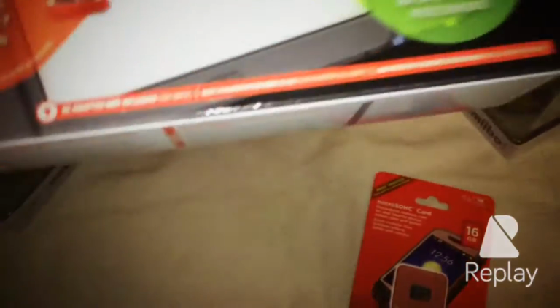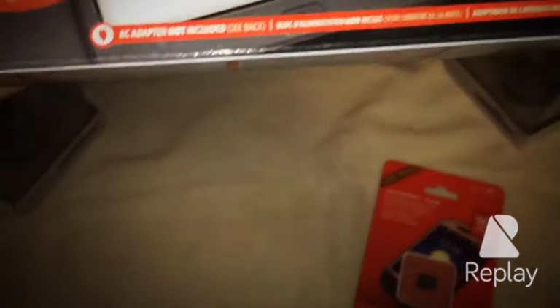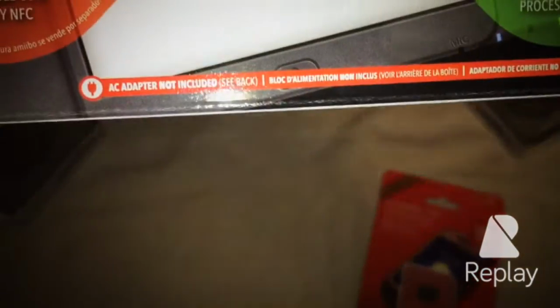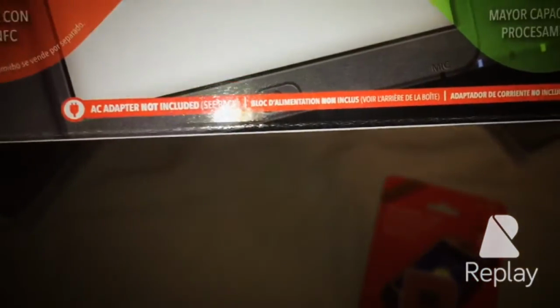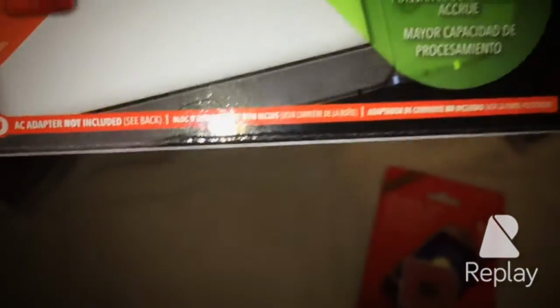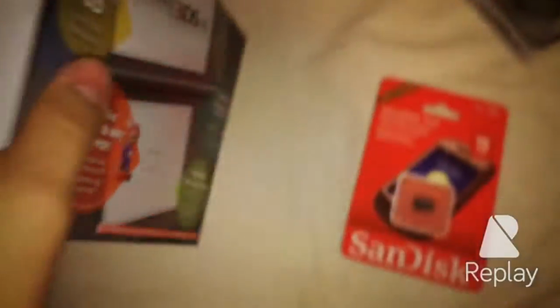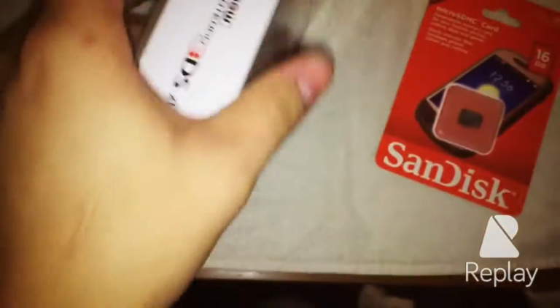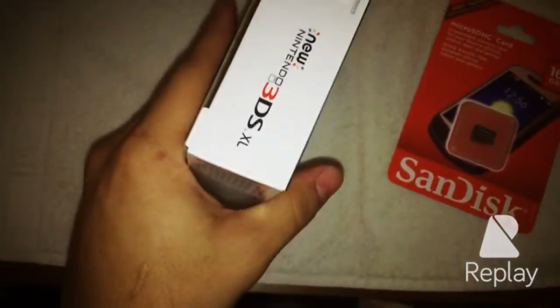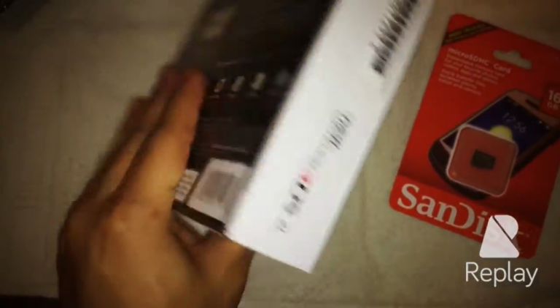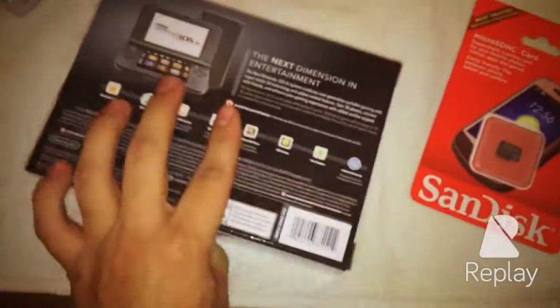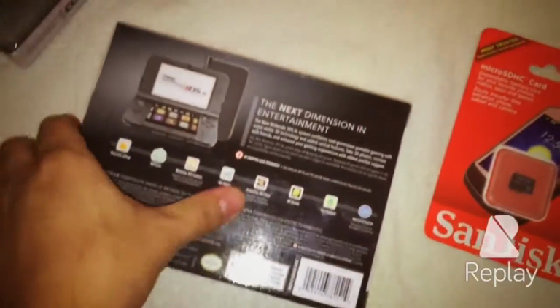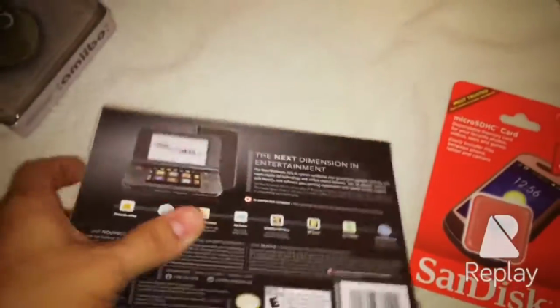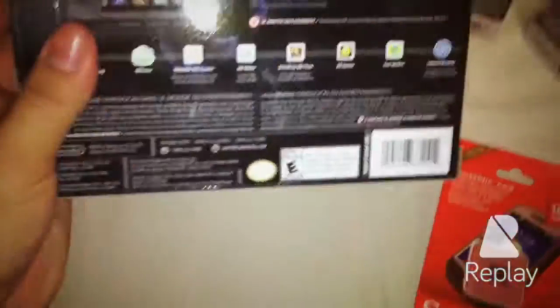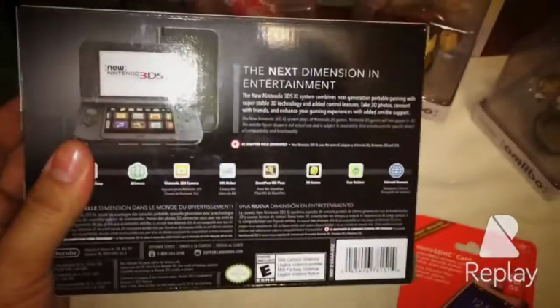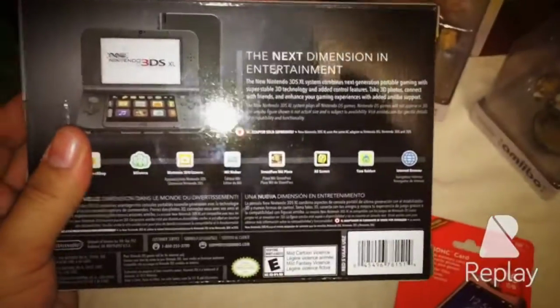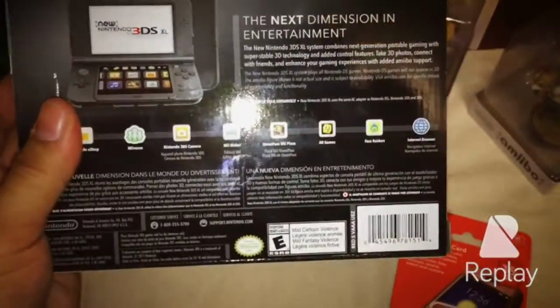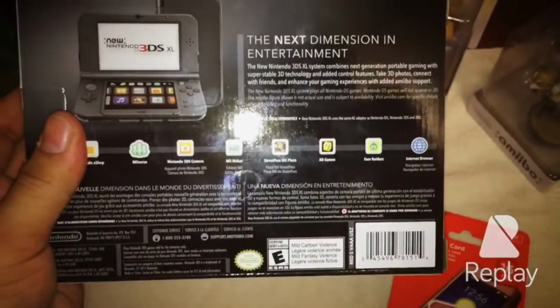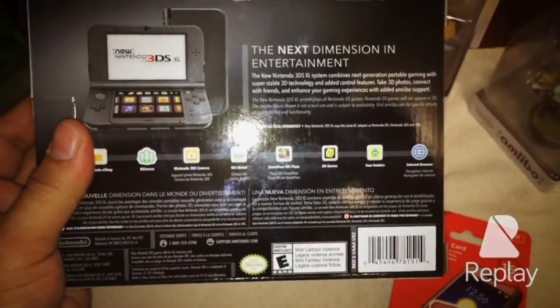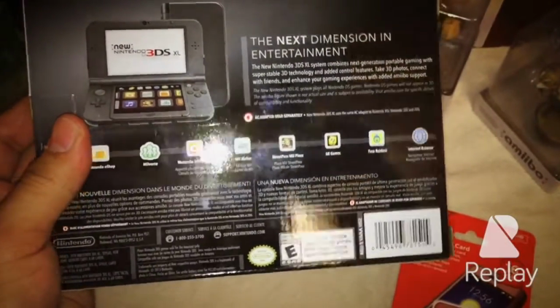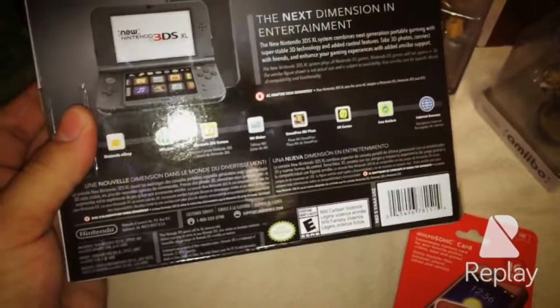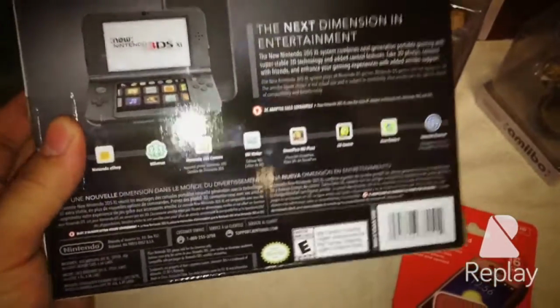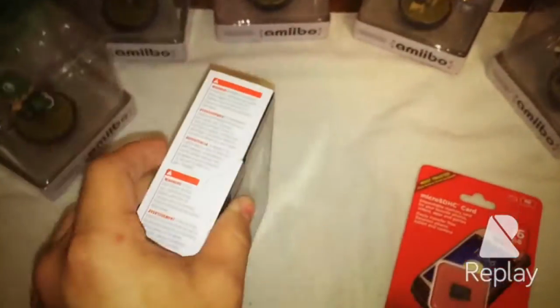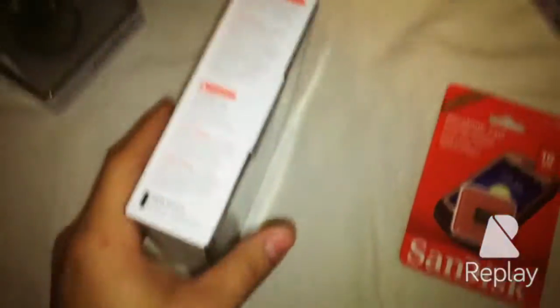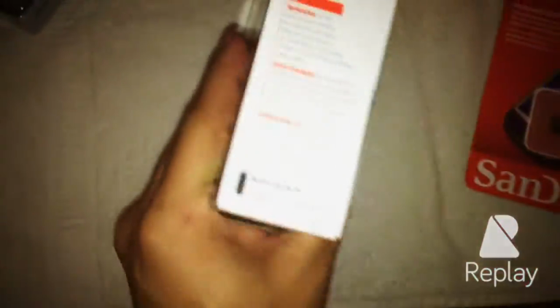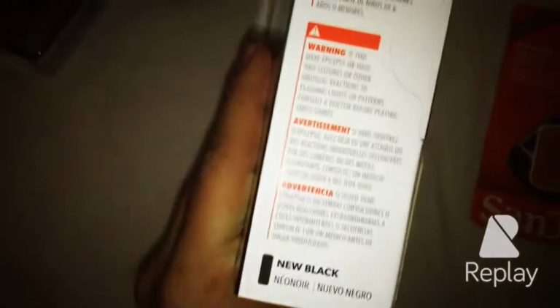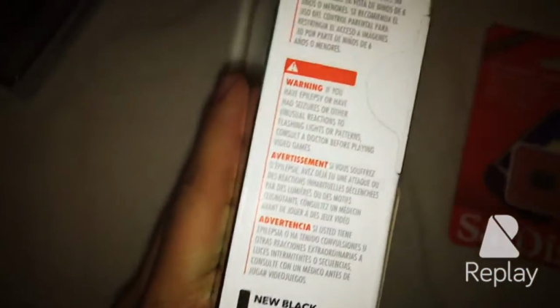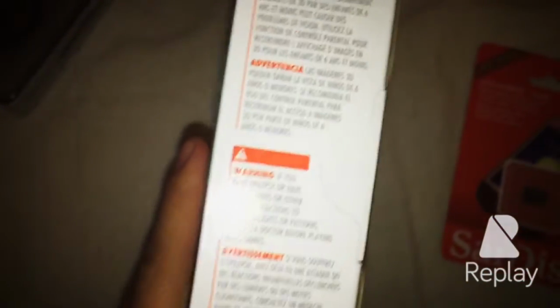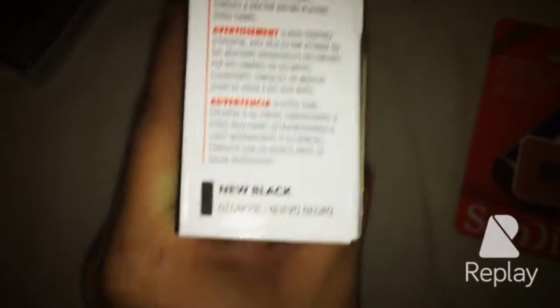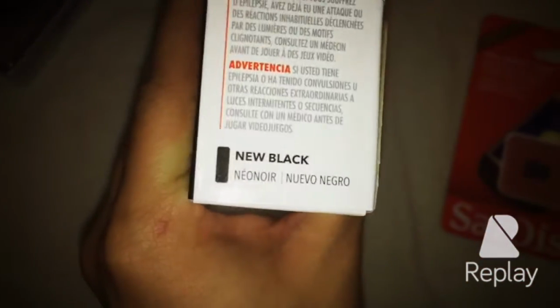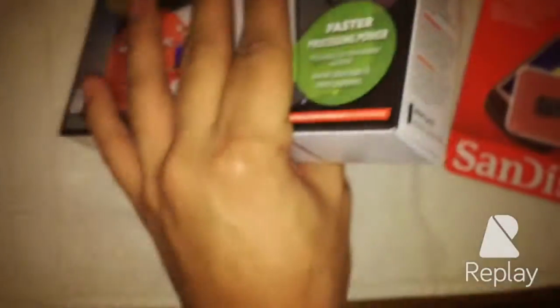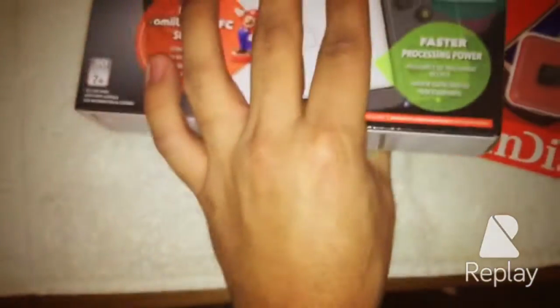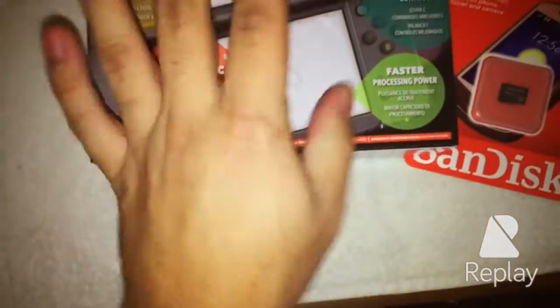There seems to be no AC adapter included. On the side — nothing. On the back: the next dimension and entertainment. Amazing. It also tells you the warnings, and you can cut out the color, and that's it.